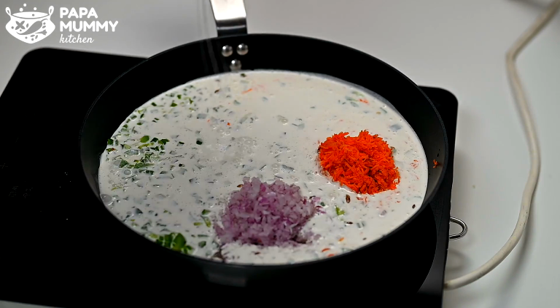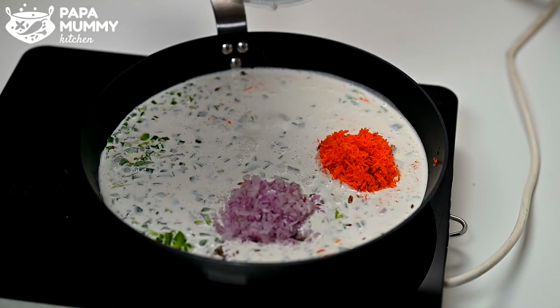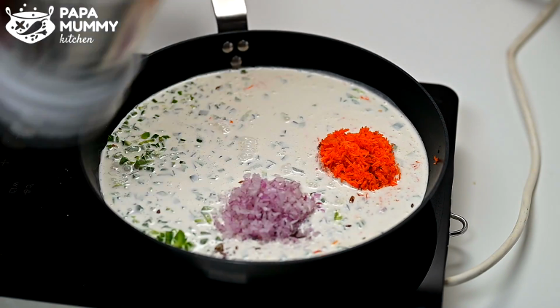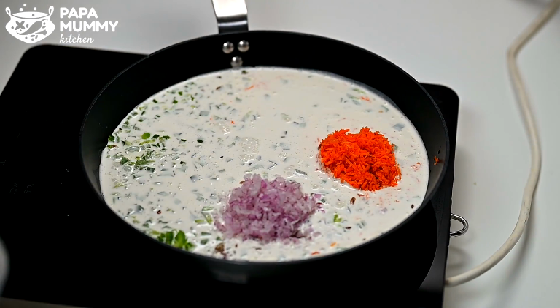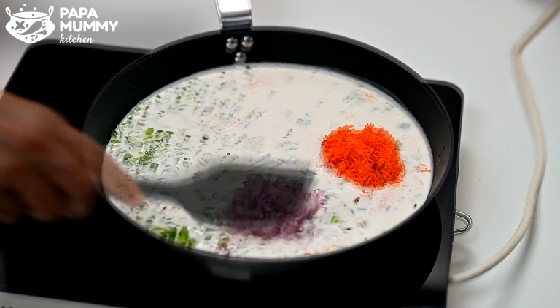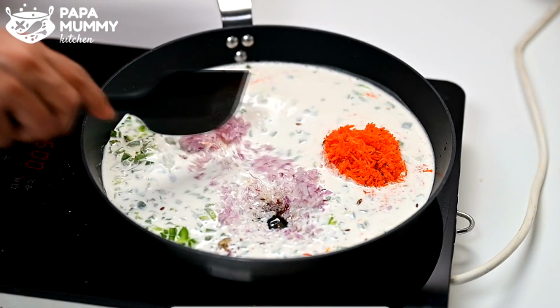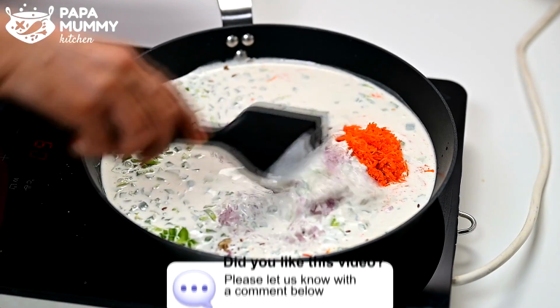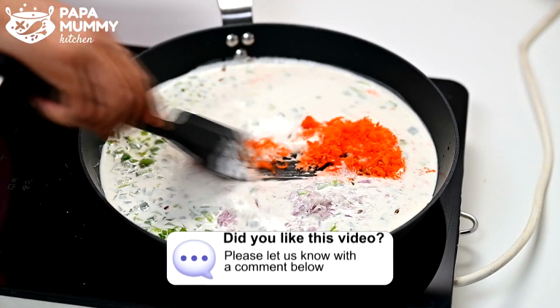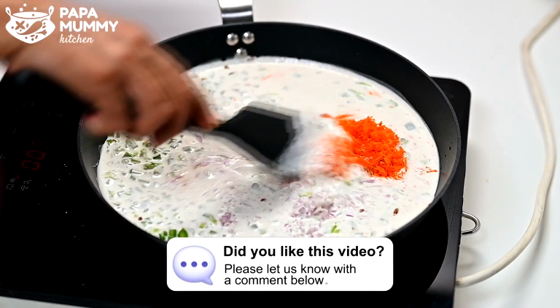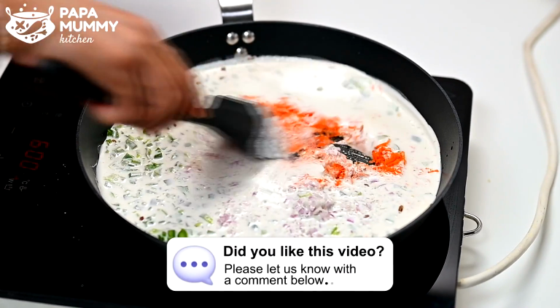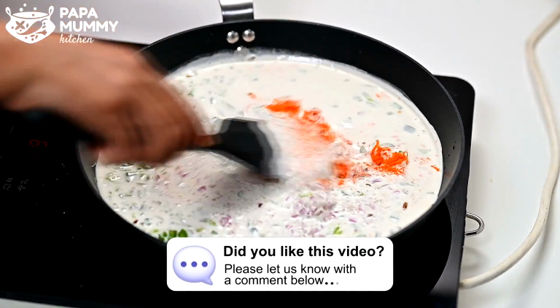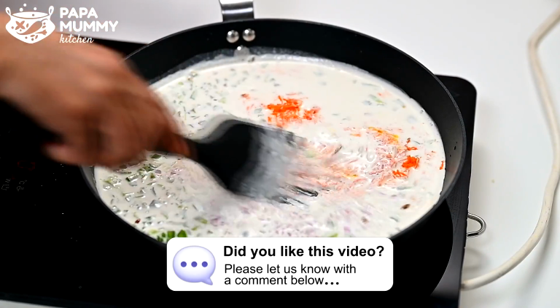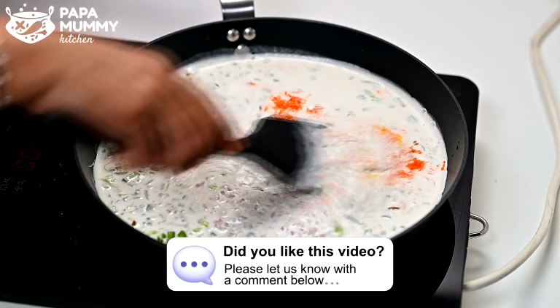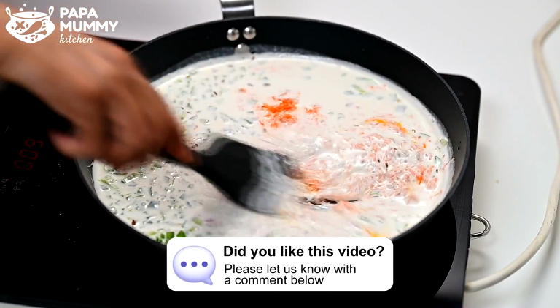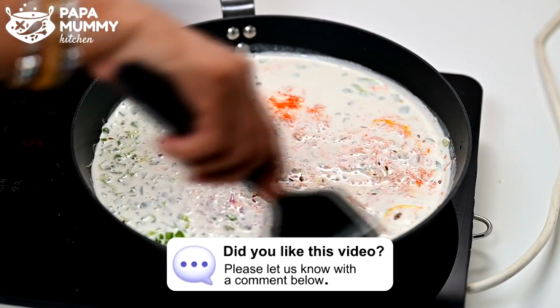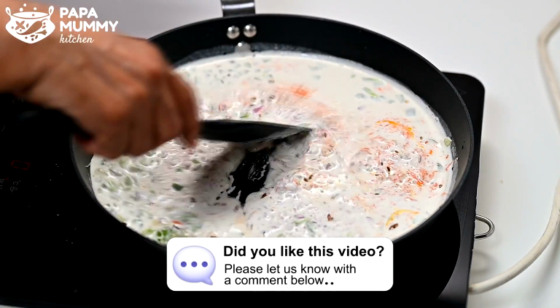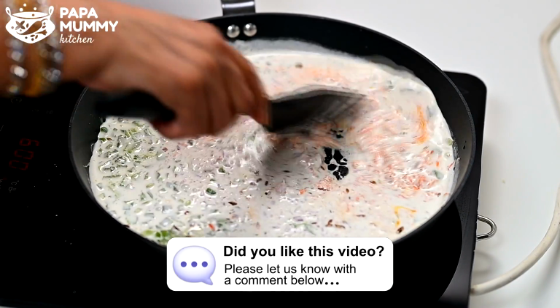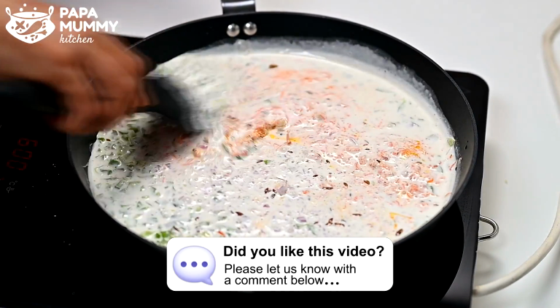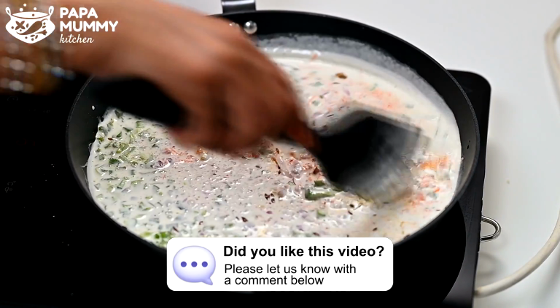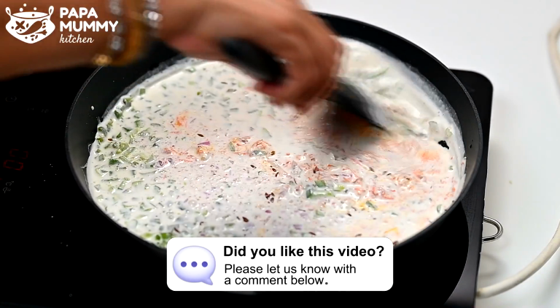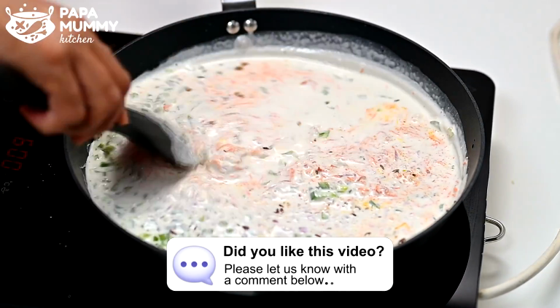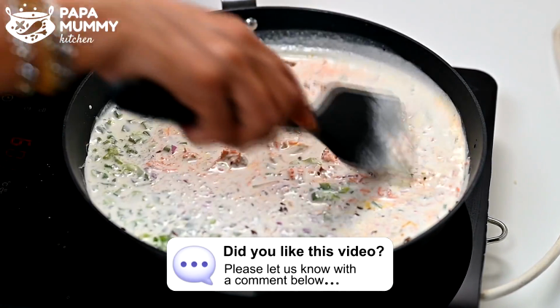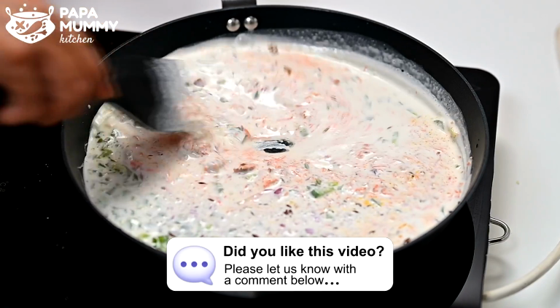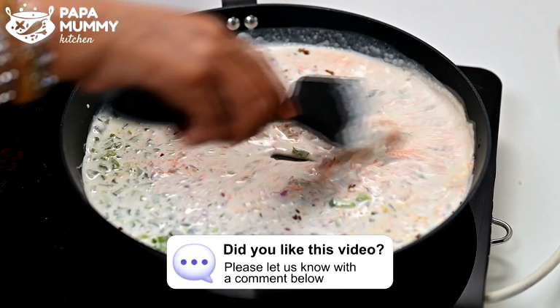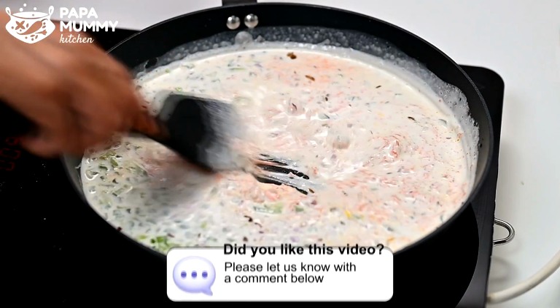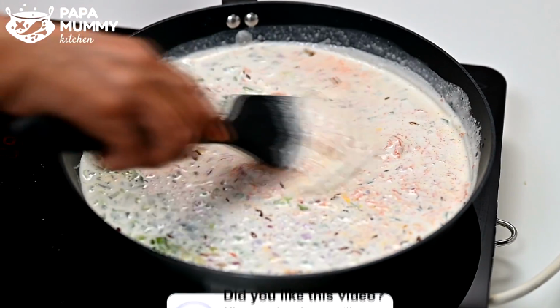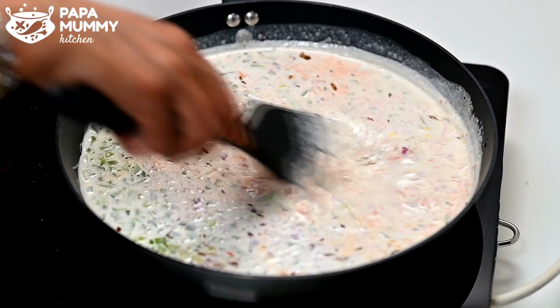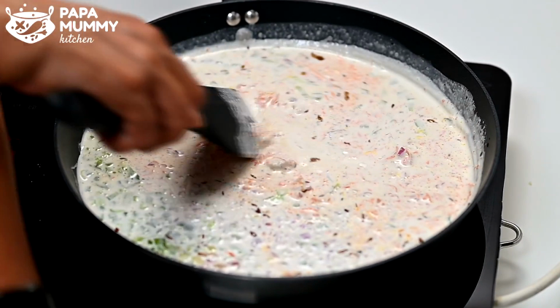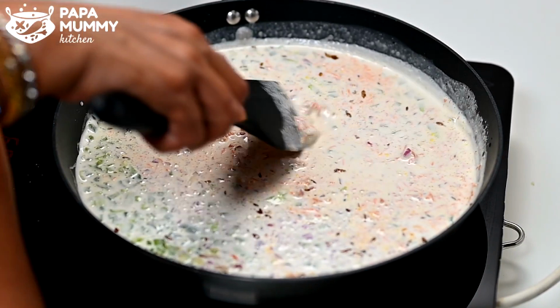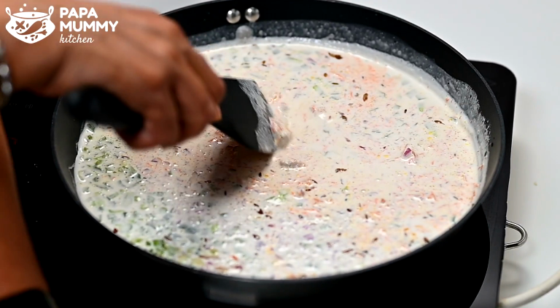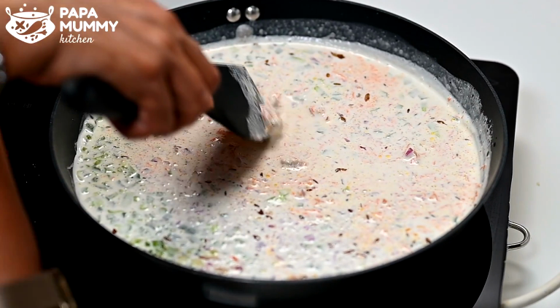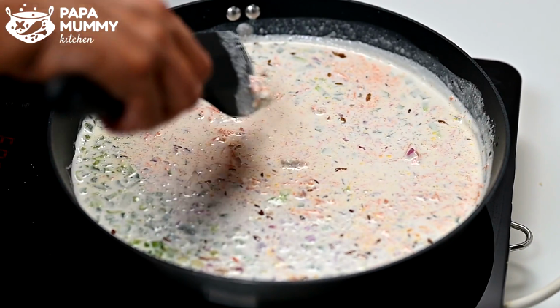At this time, I would like to remind you that you are eating my recipe. I would like to tell you in the comment box. If you like it, then like it. If you don't like it, you can dislike it. But please do tell me in the comments.